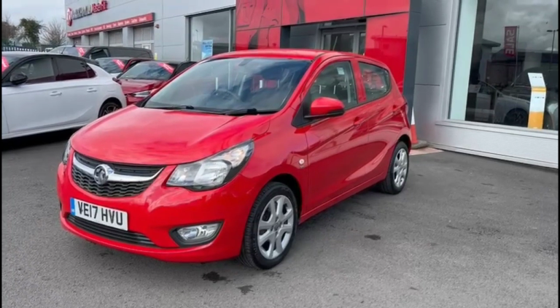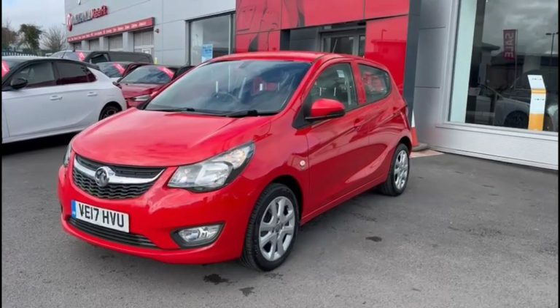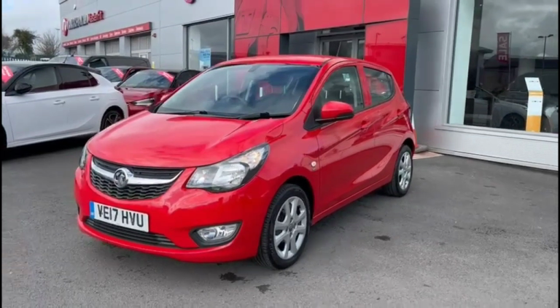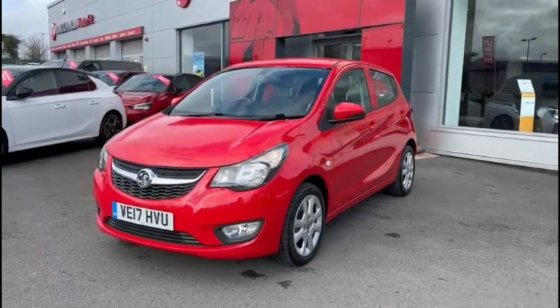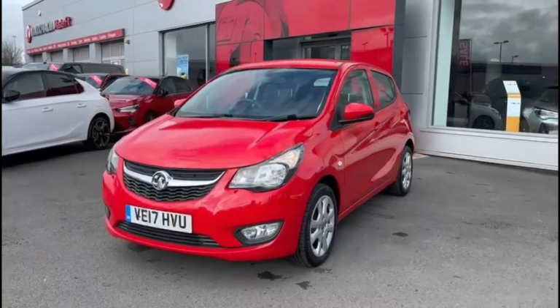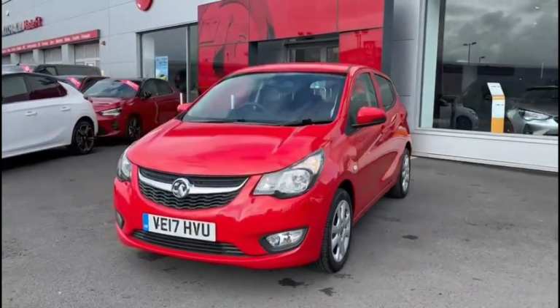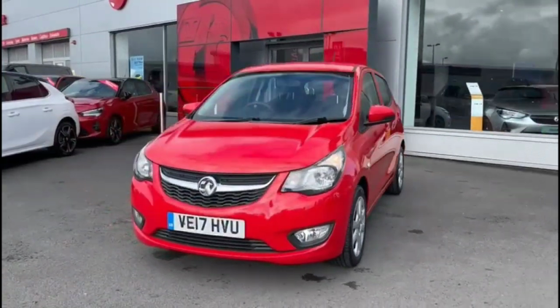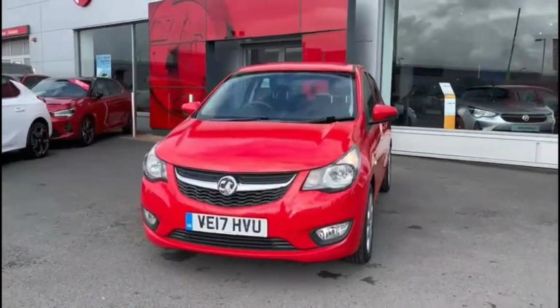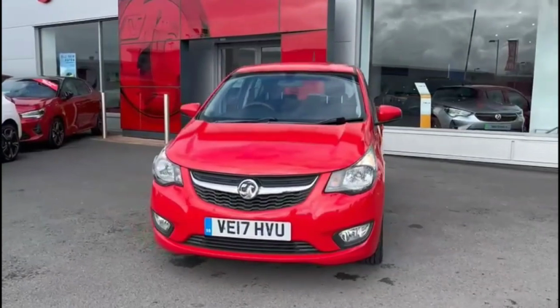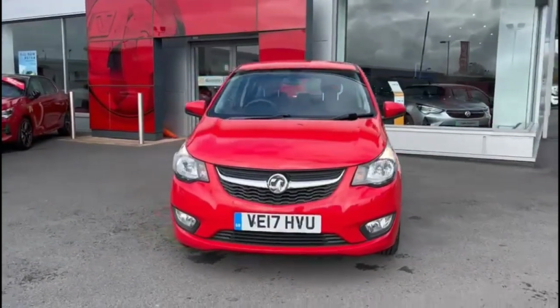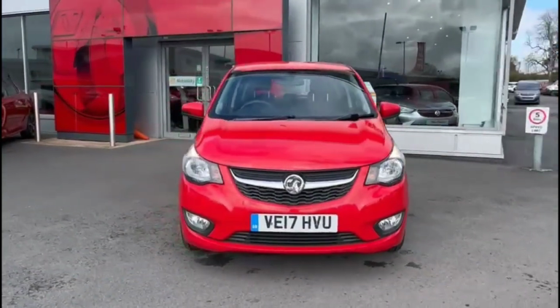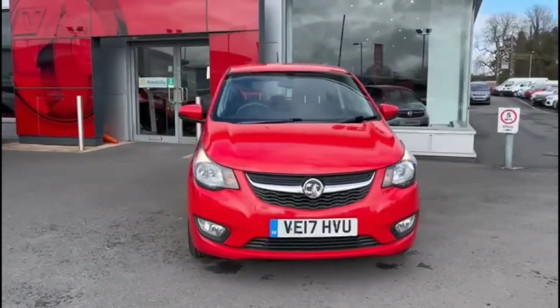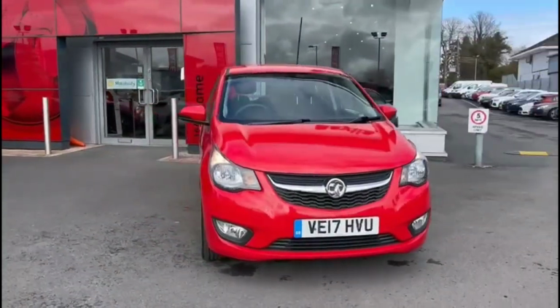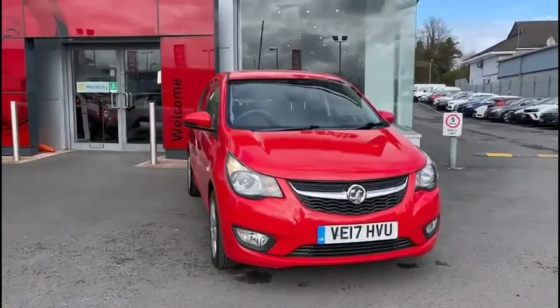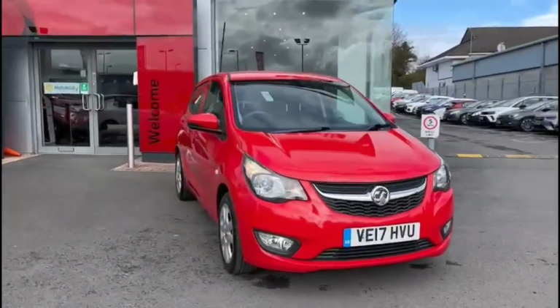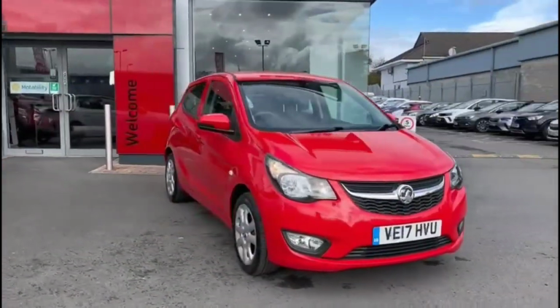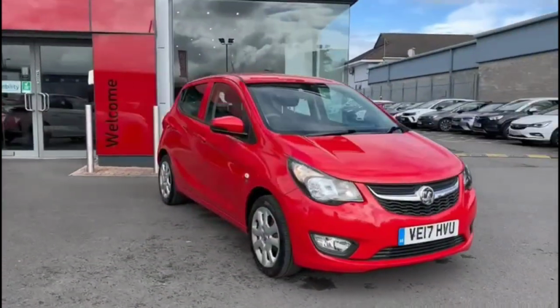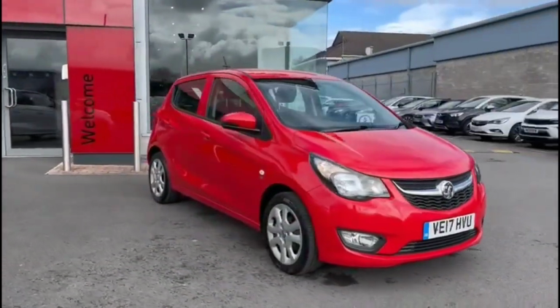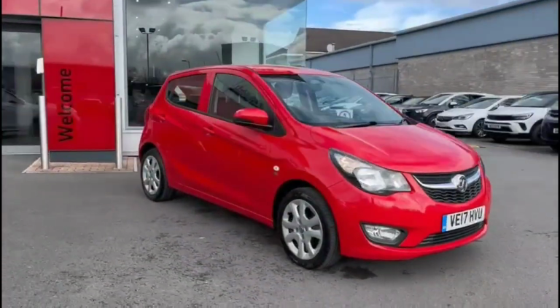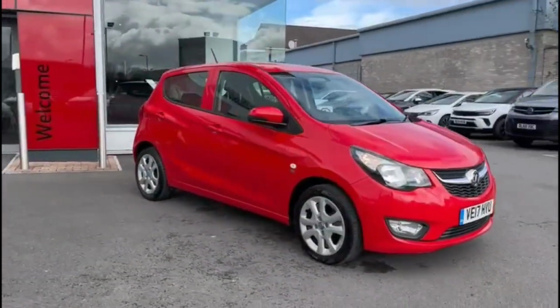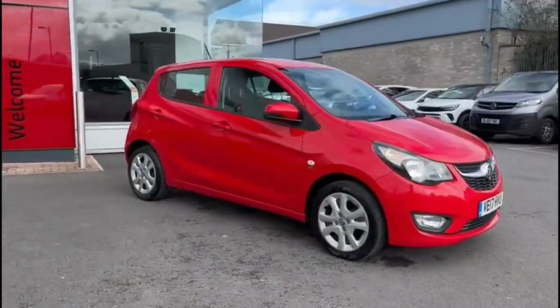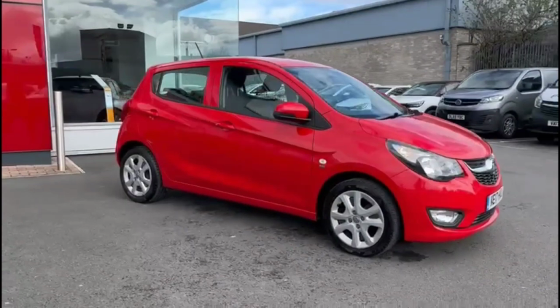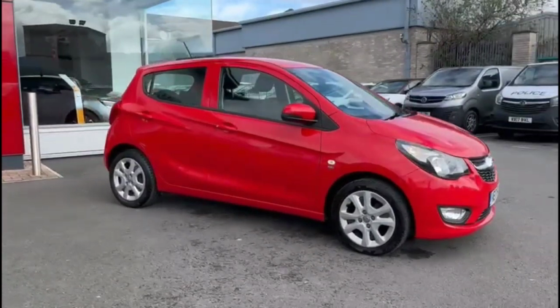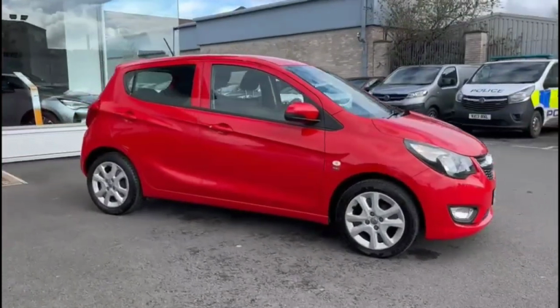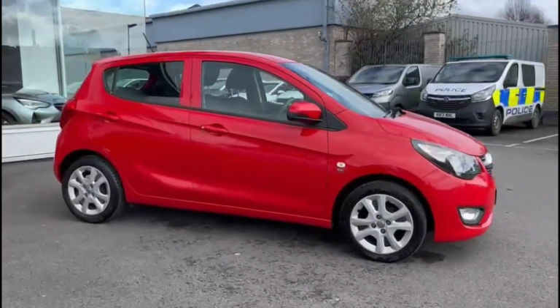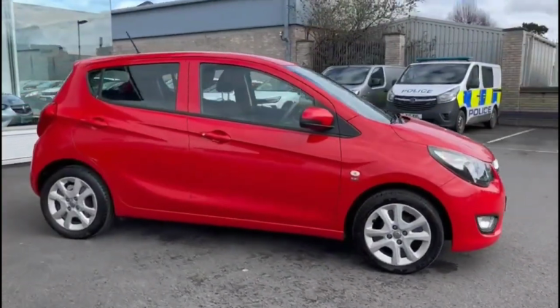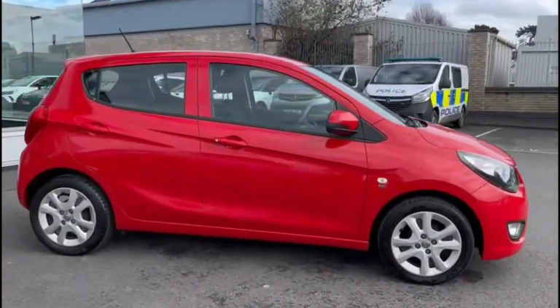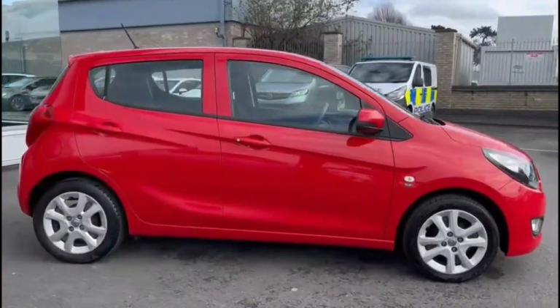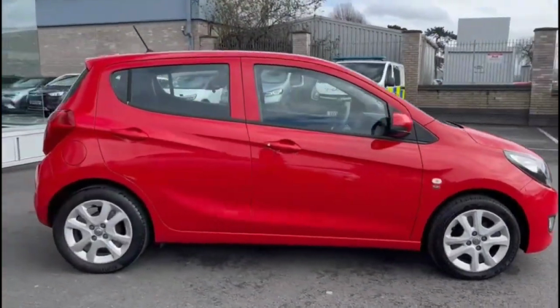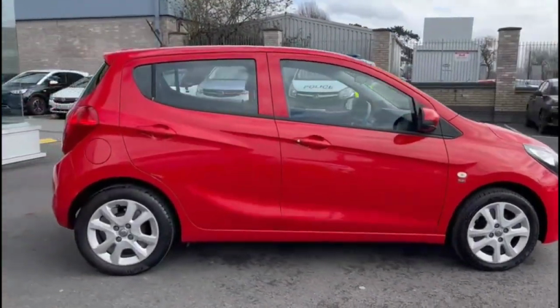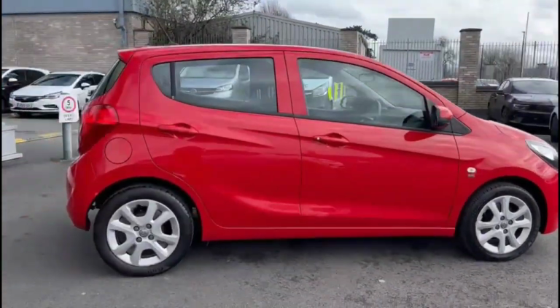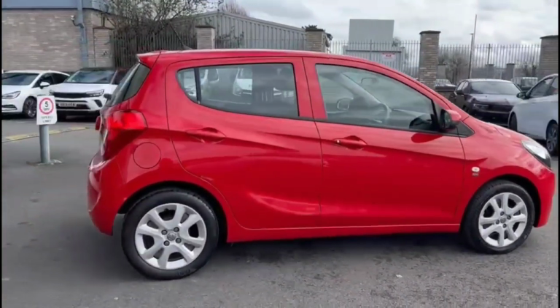Hello and welcome to Baylis Vauxhall. Today we're viewing a Vauxhall Viva 1.0L SE. This vehicle covers 67,433 miles and it's finished in red. It also comes with a Baylis warranty with the option to extend it to up to 36 months.